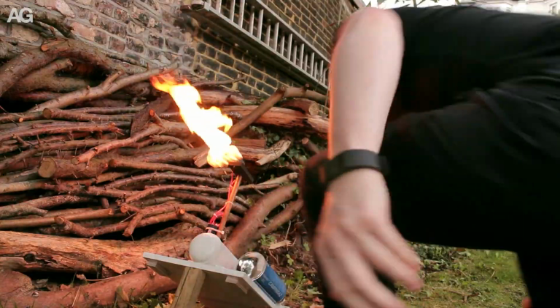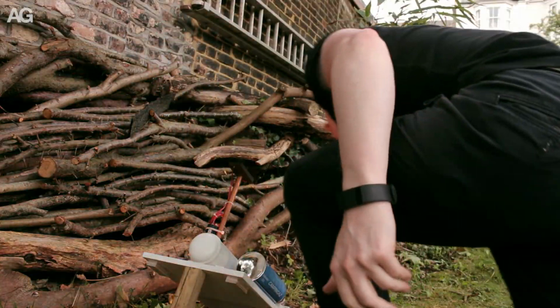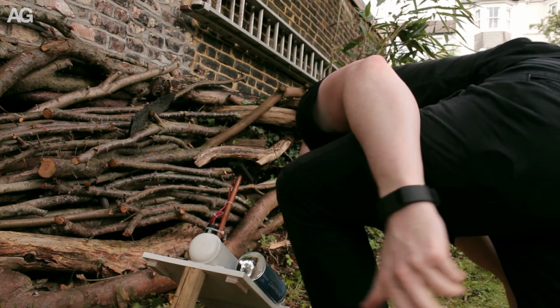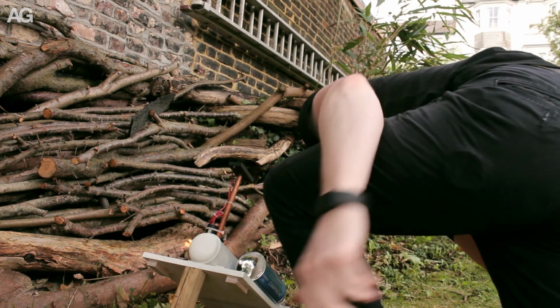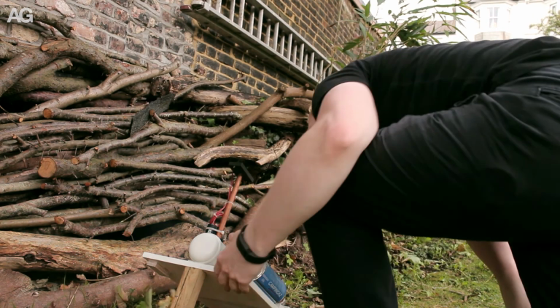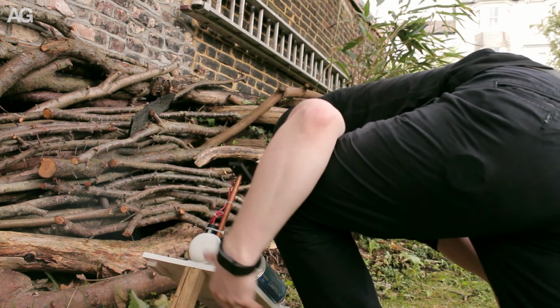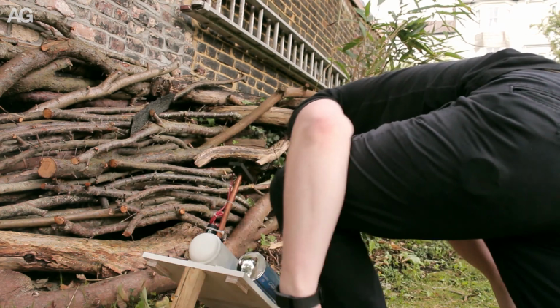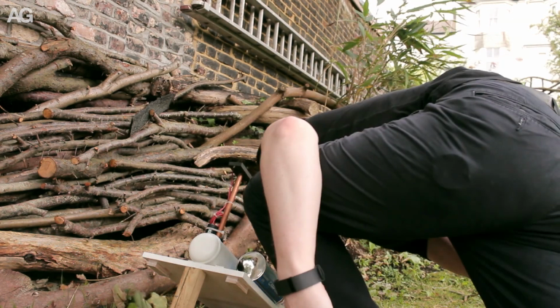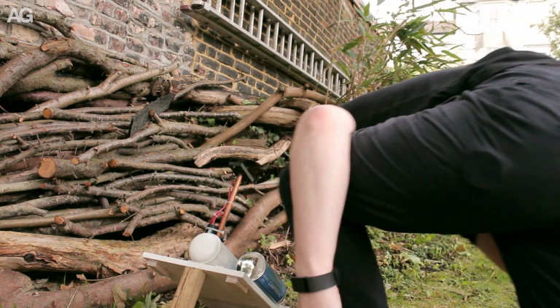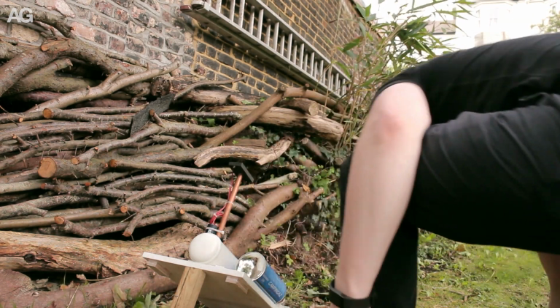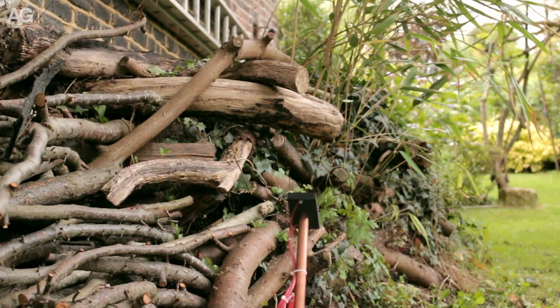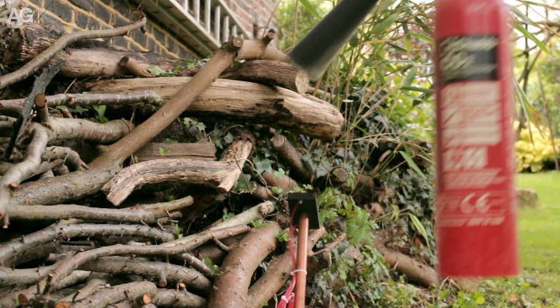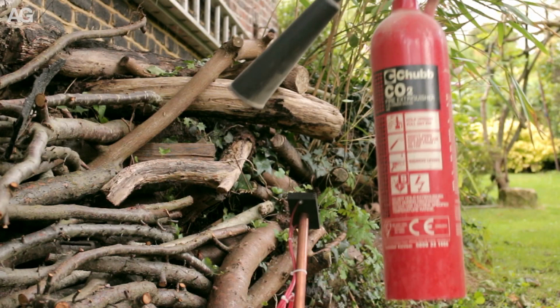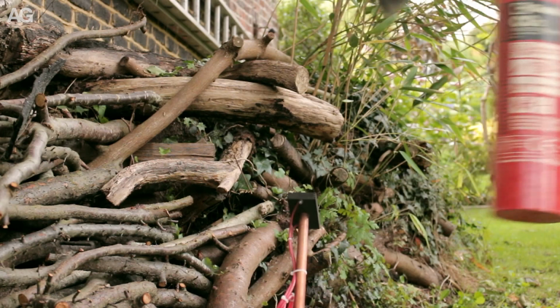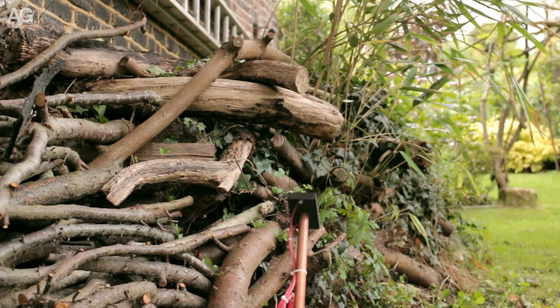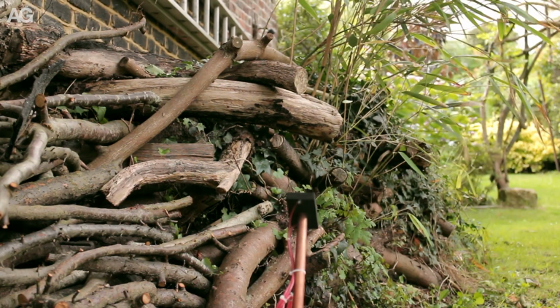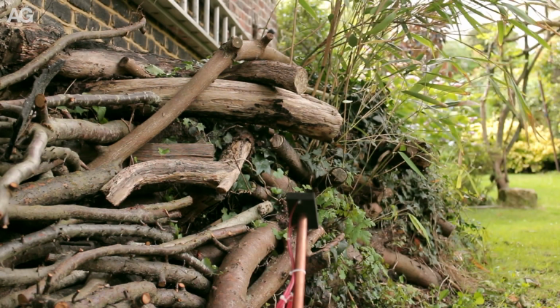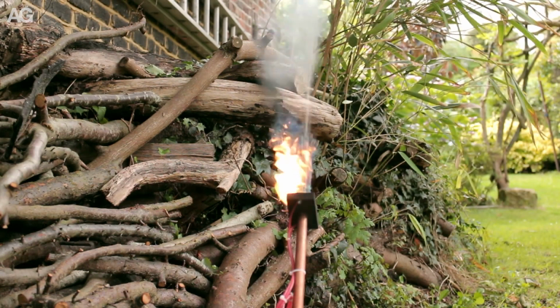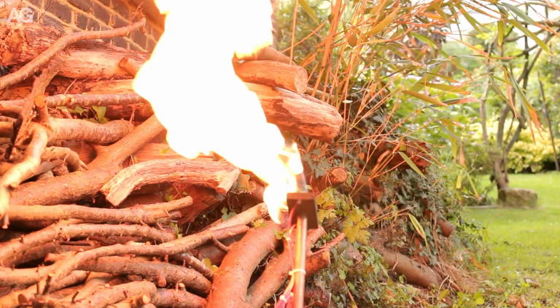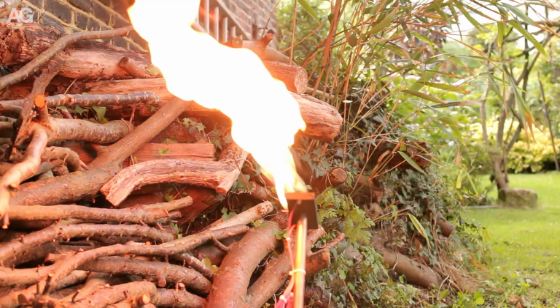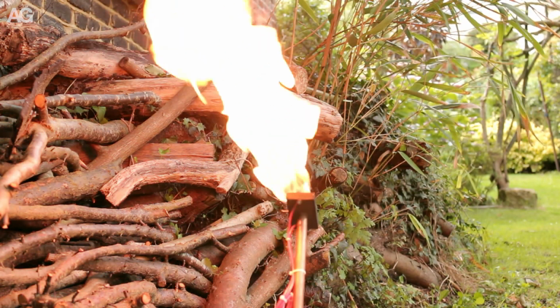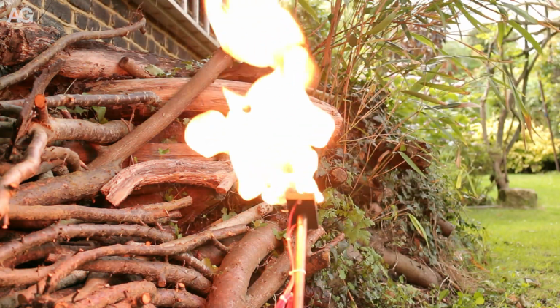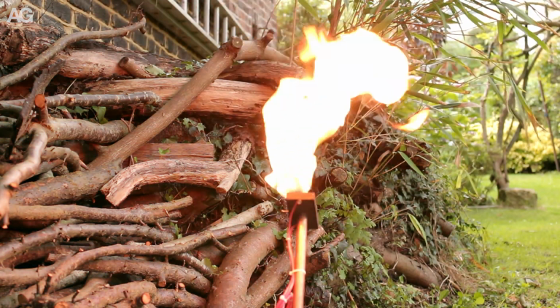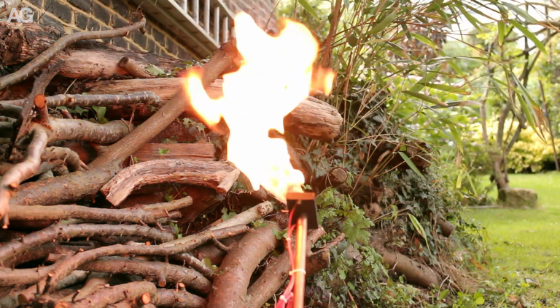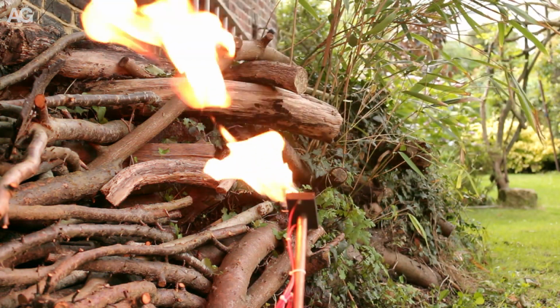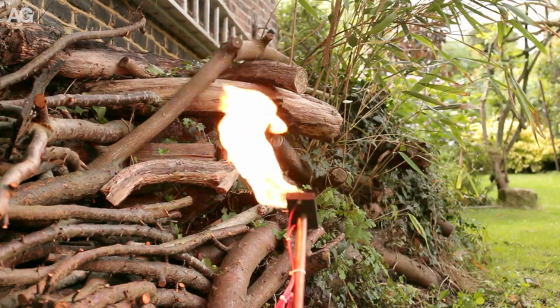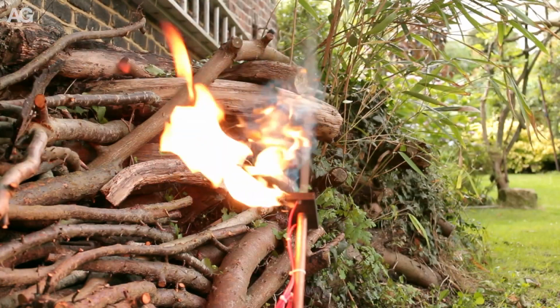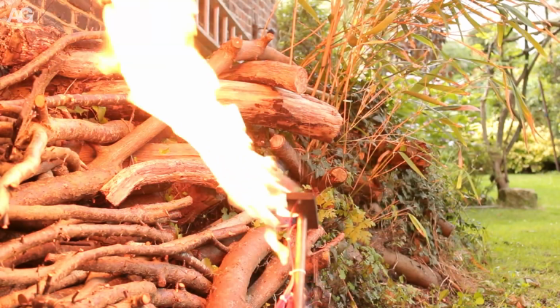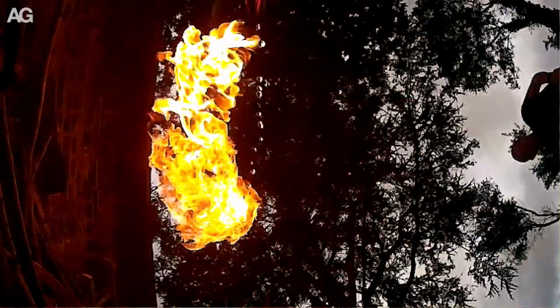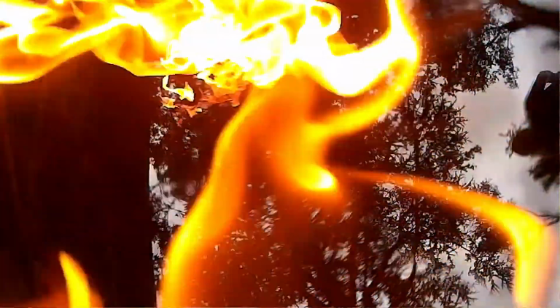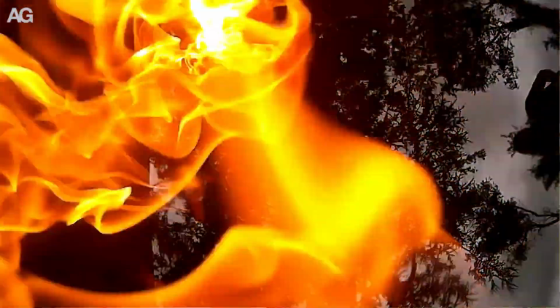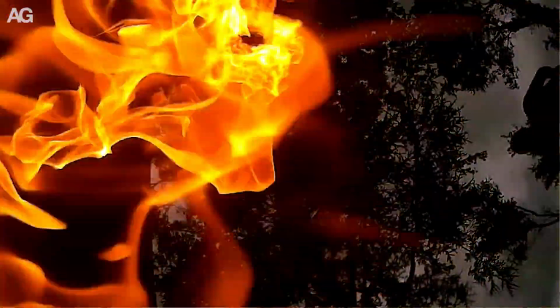The liquid propane also kind of got everywhere, so I went and found a fire extinguisher to help with putting out the flames. I also found that at one point the spark had decided to break and stay on, so as soon as it got triggered it wouldn't turn off.